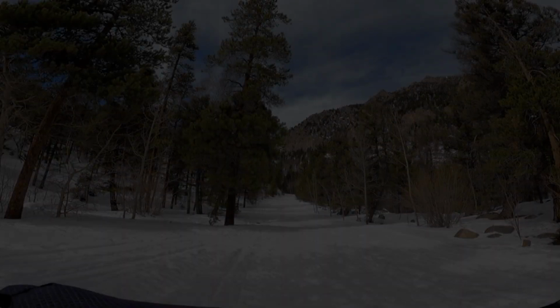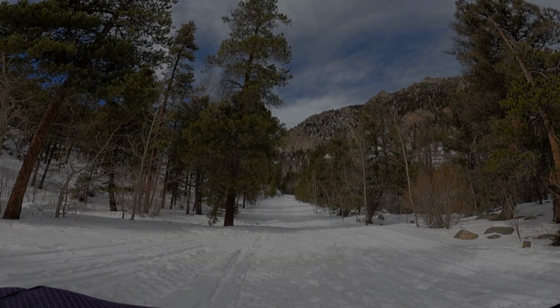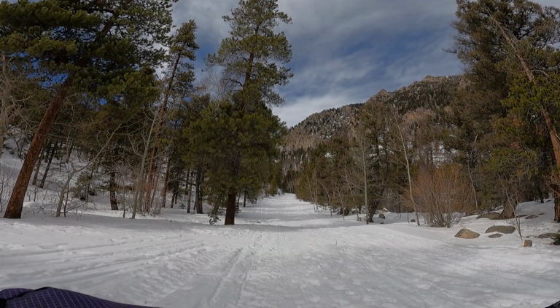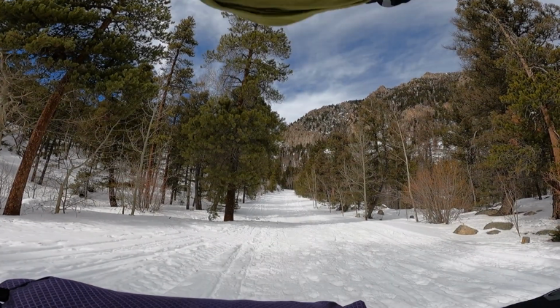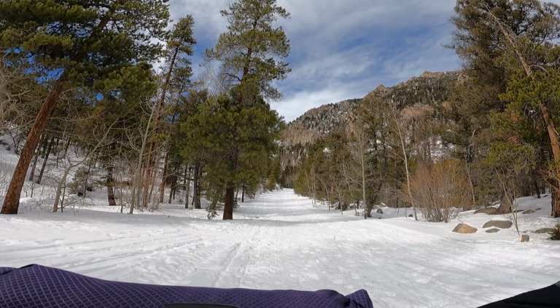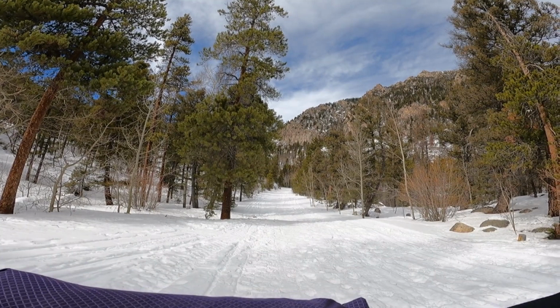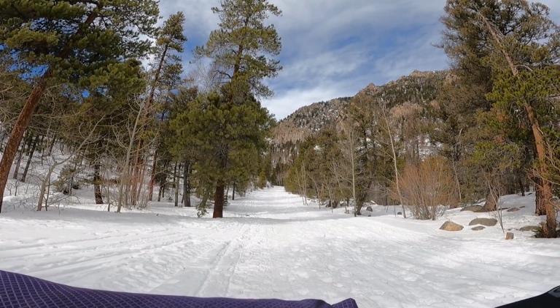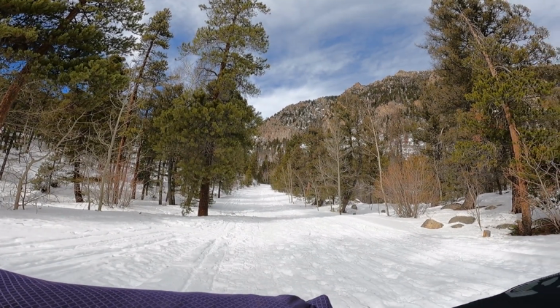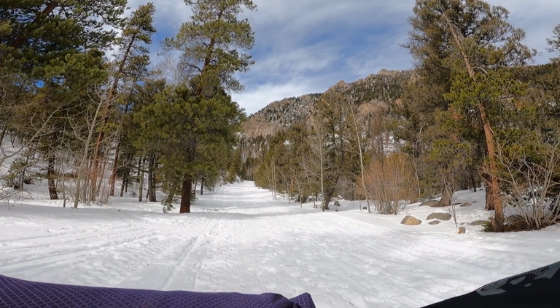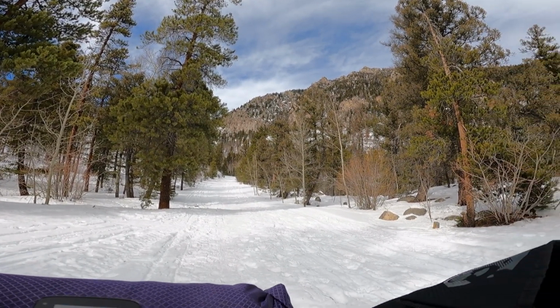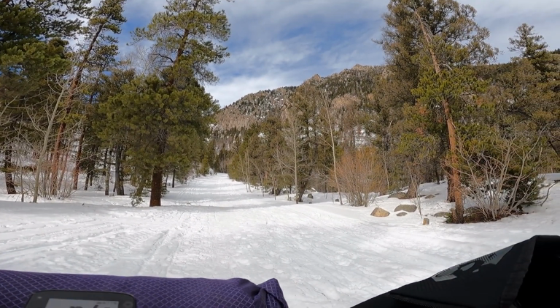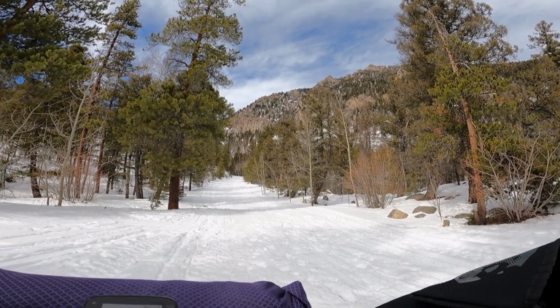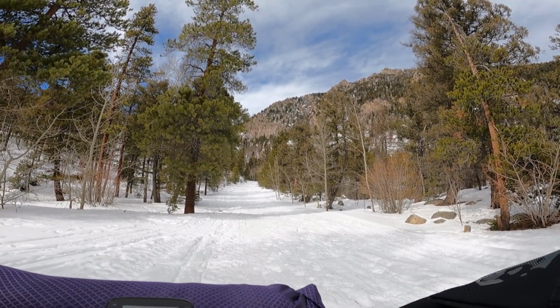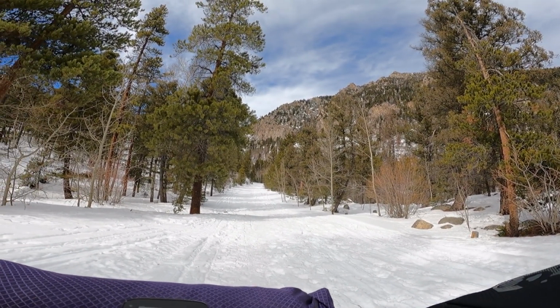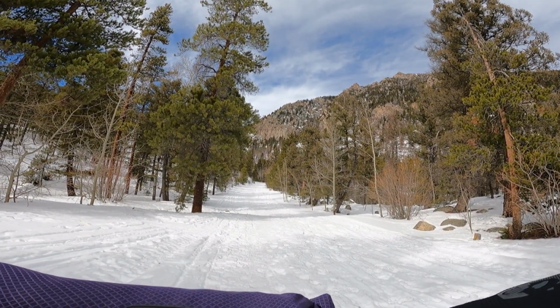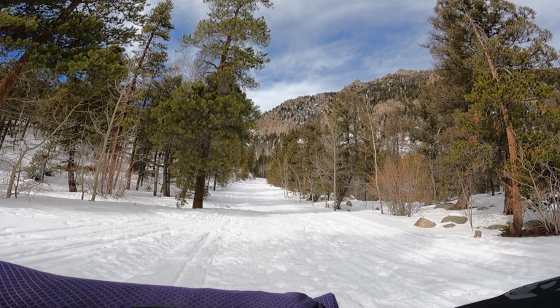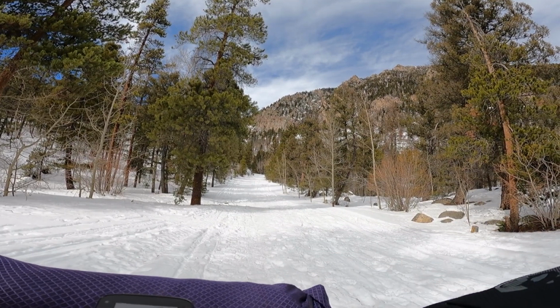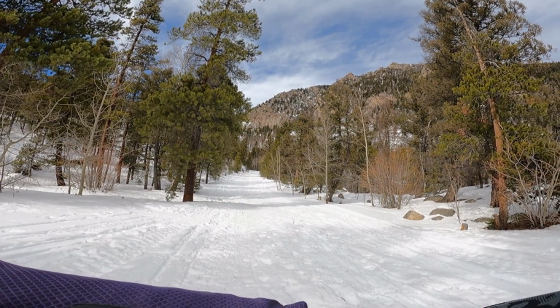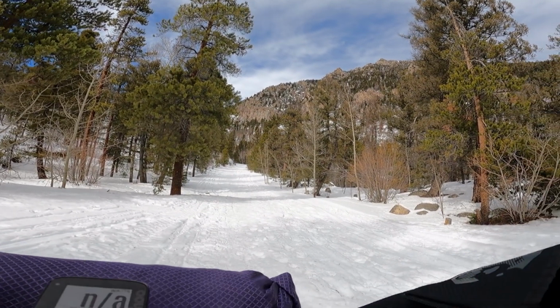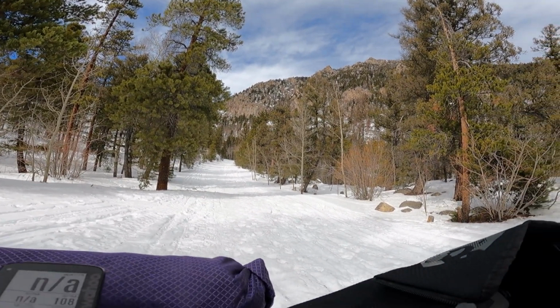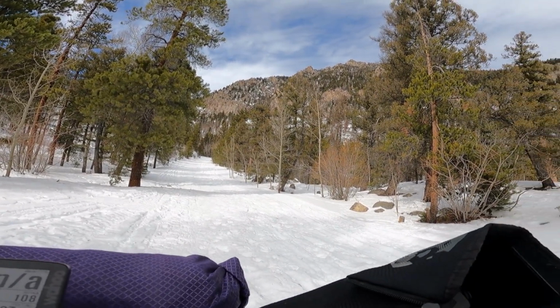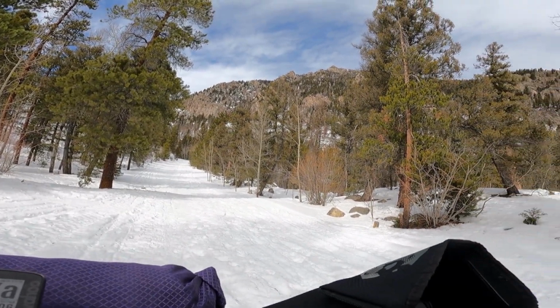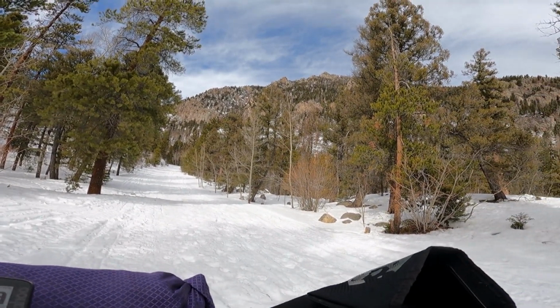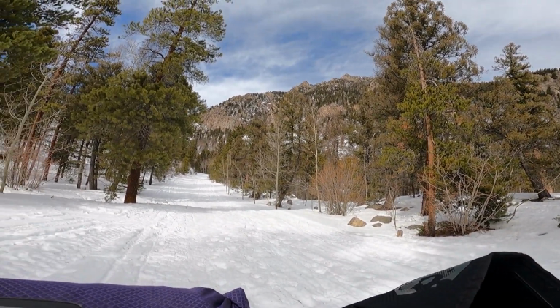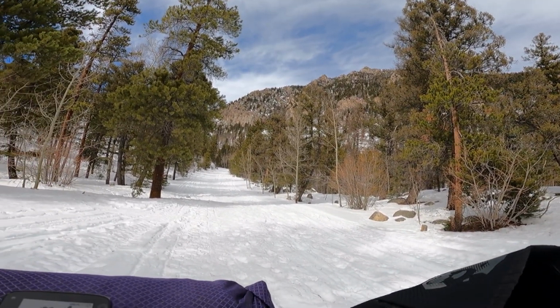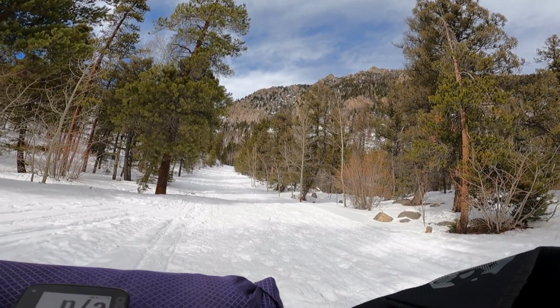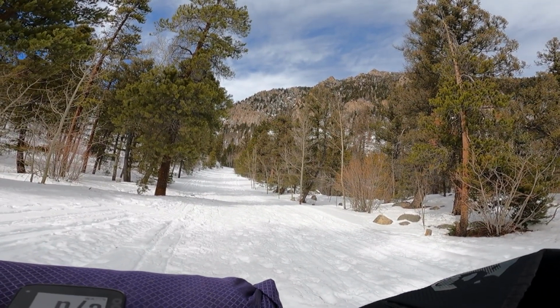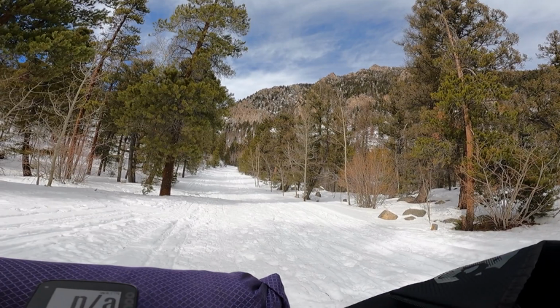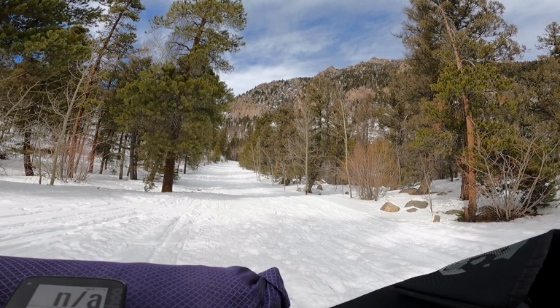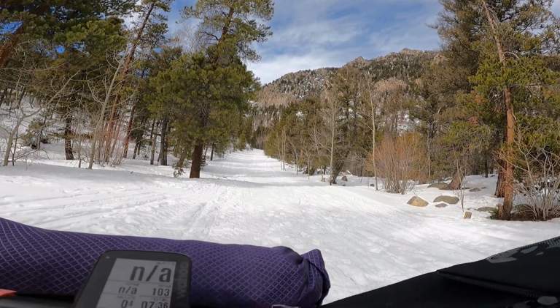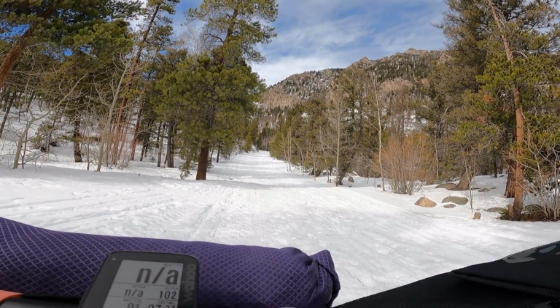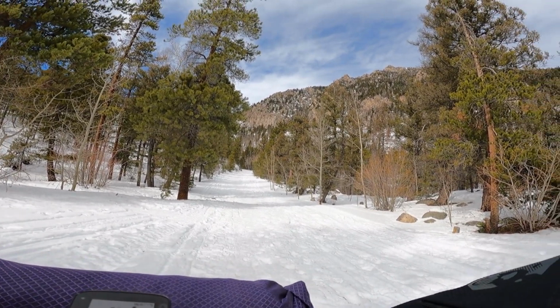The trail is in and it's very packed — lots and lots of snowmobile and snowshoe traffic. My tire pressure might be aggressively low for today given how packed it is.